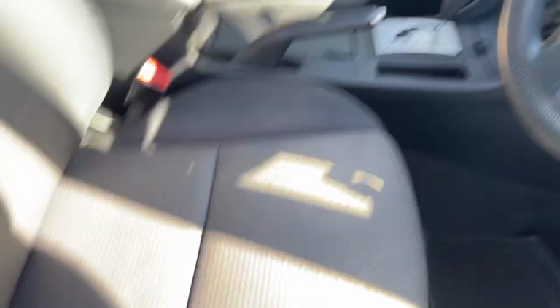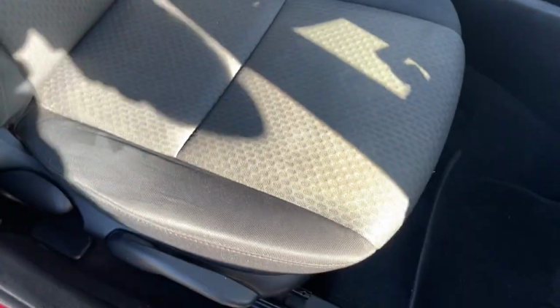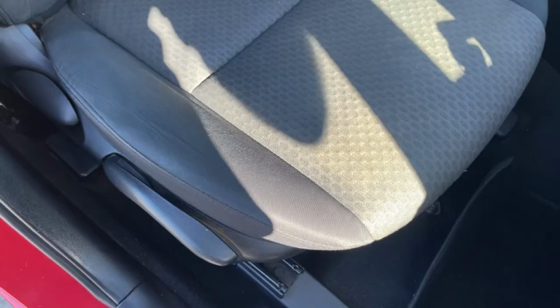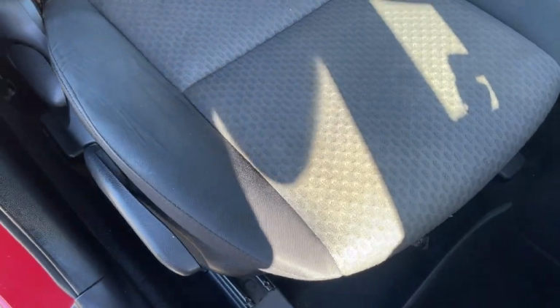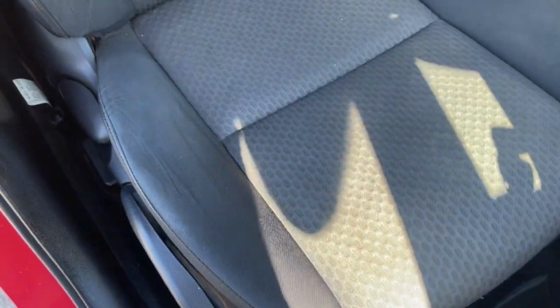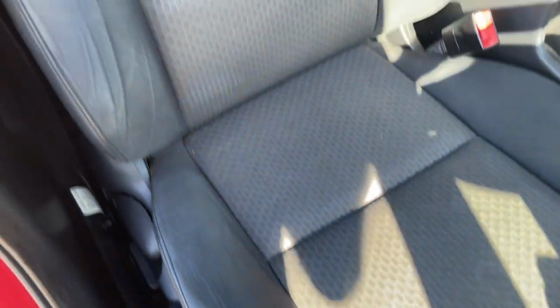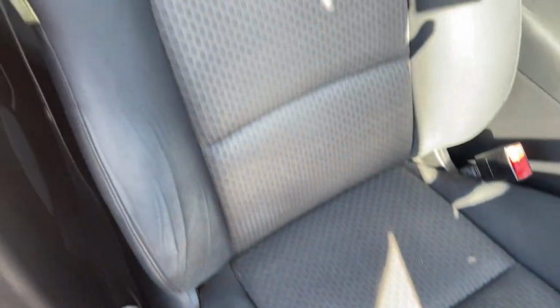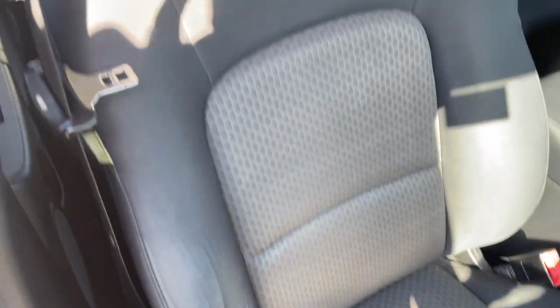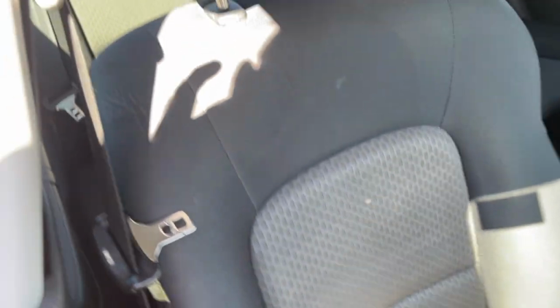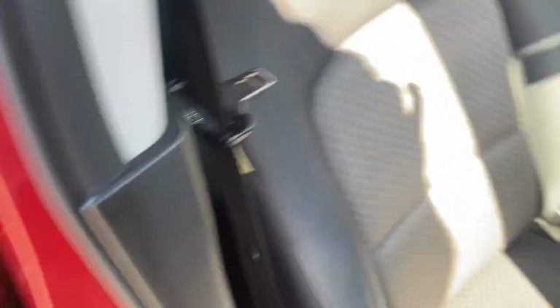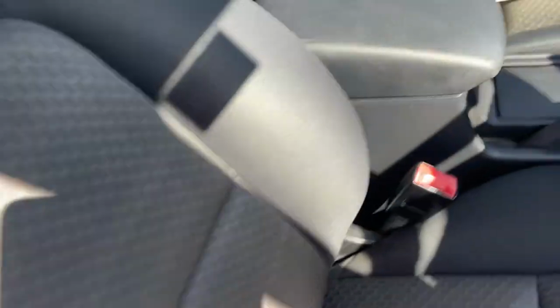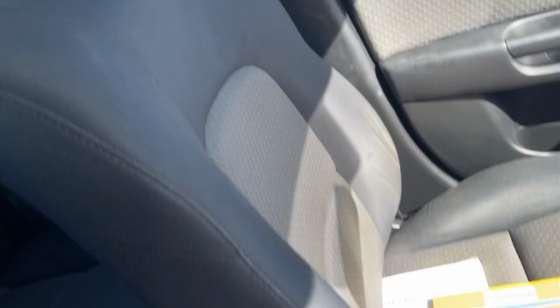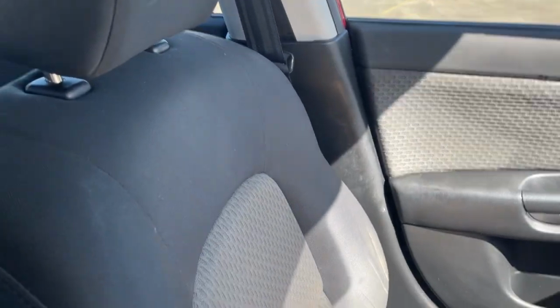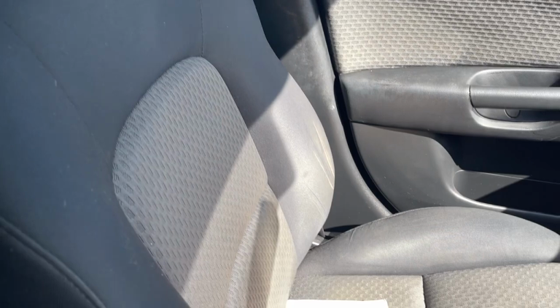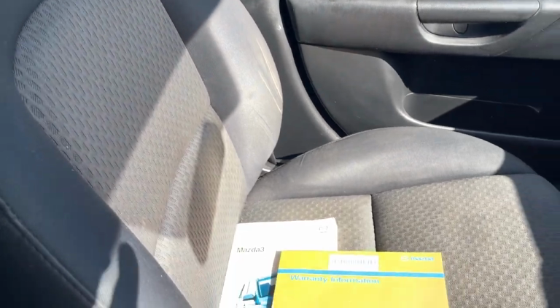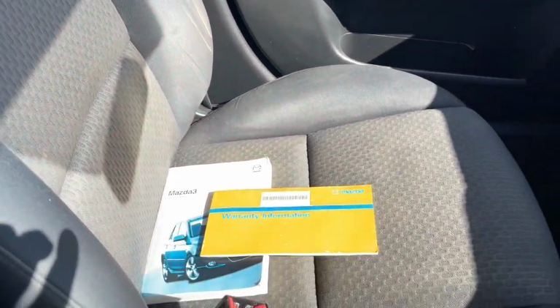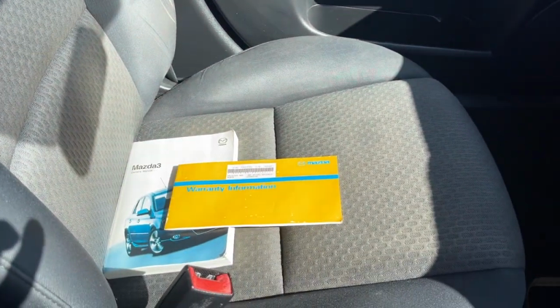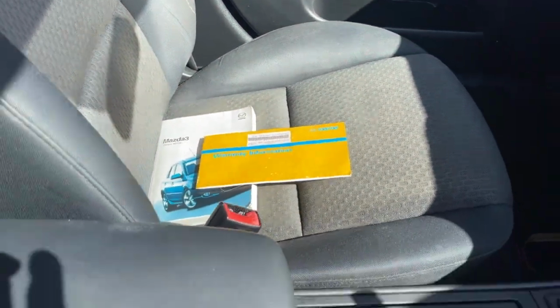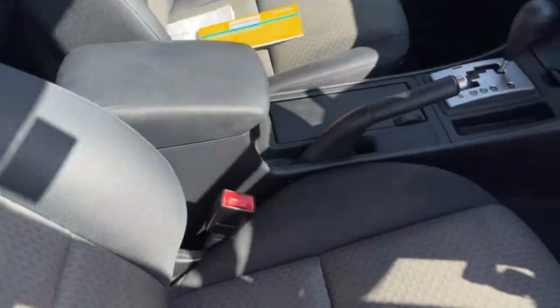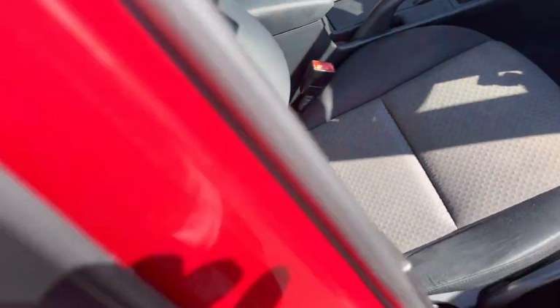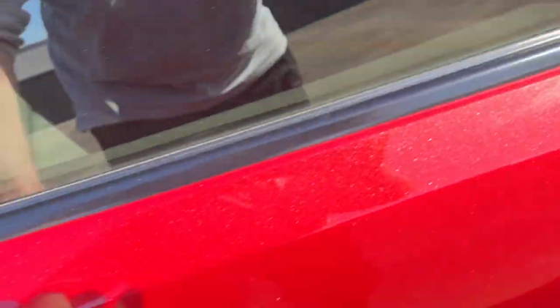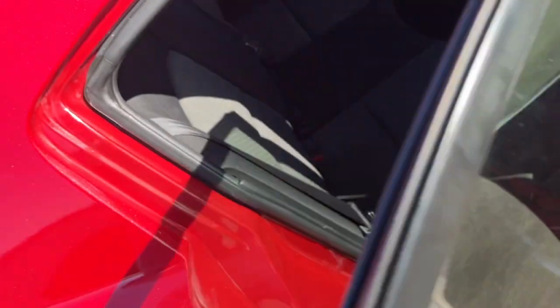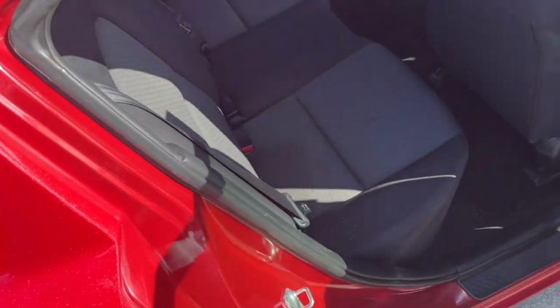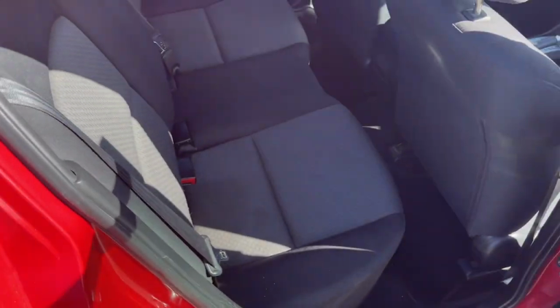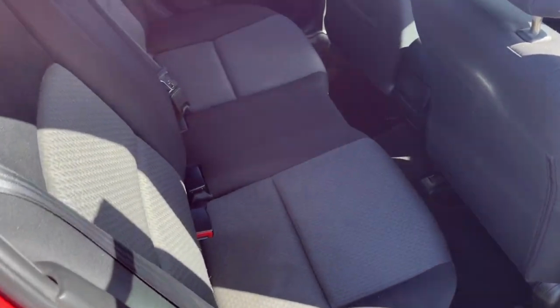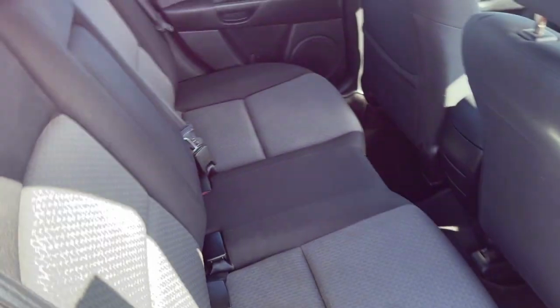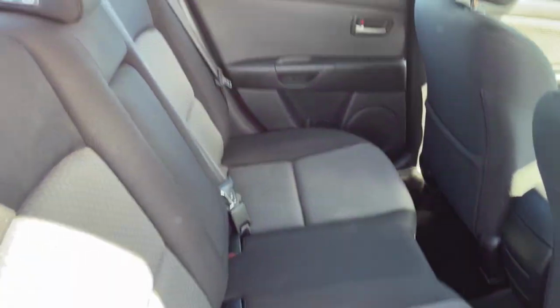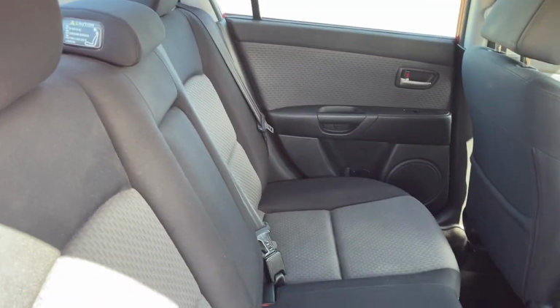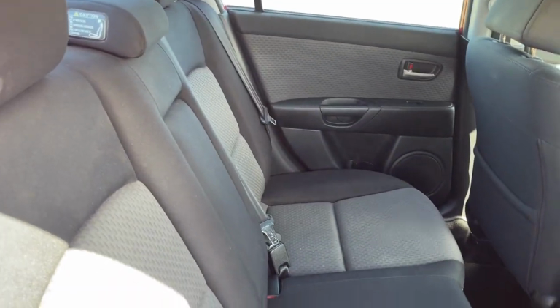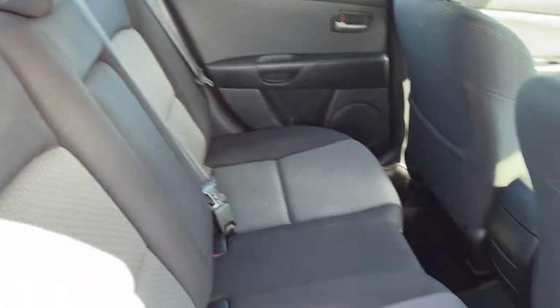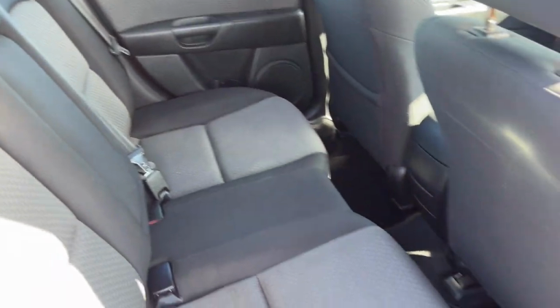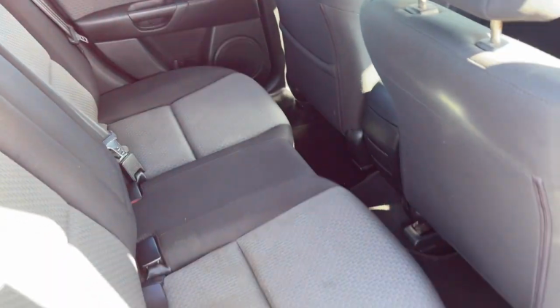Now the interior seat trim, yeah that's all in really good nick, it does have the side airbags as well, there's your front passenger, there's your logbooks. There's your back seat there, all looking pretty neat as well.